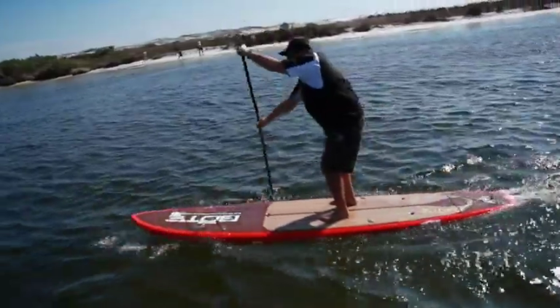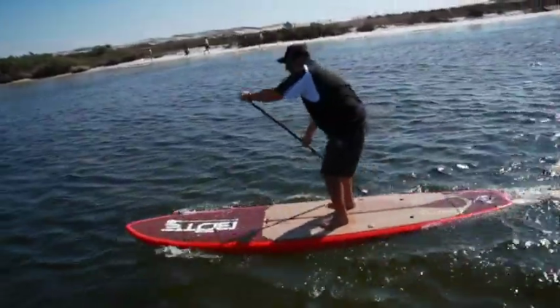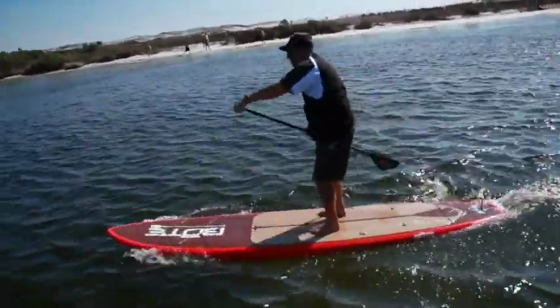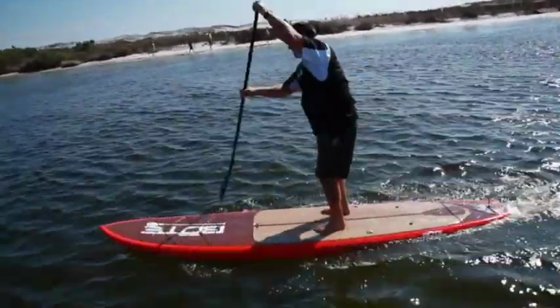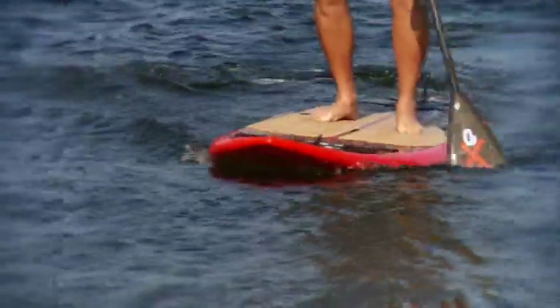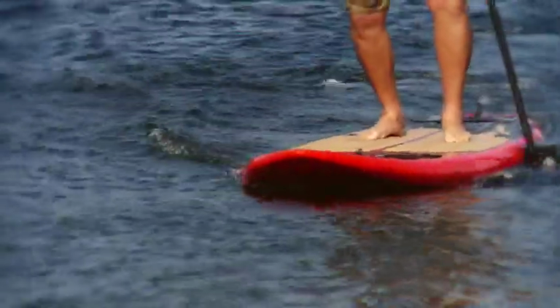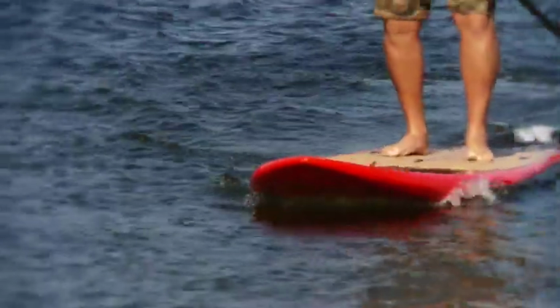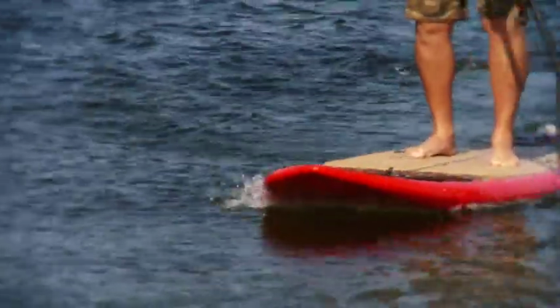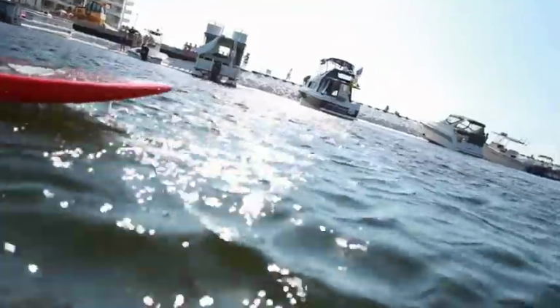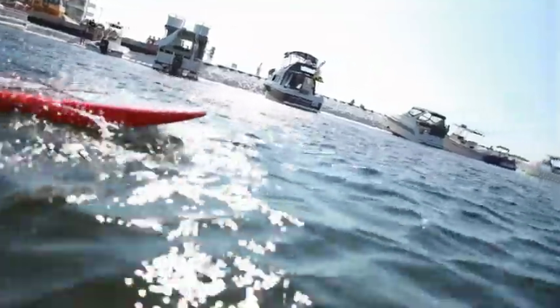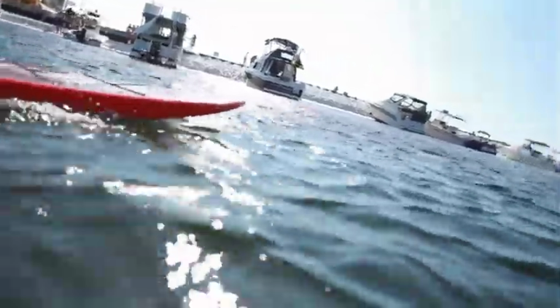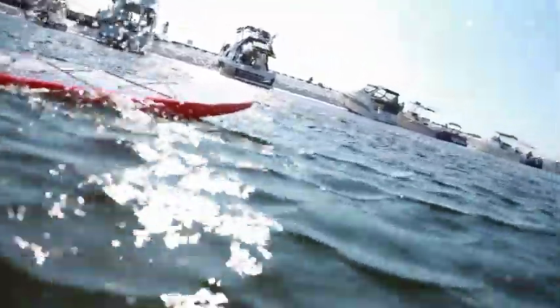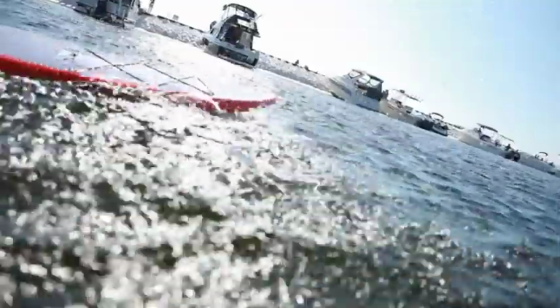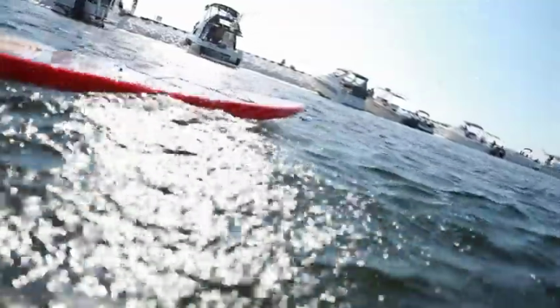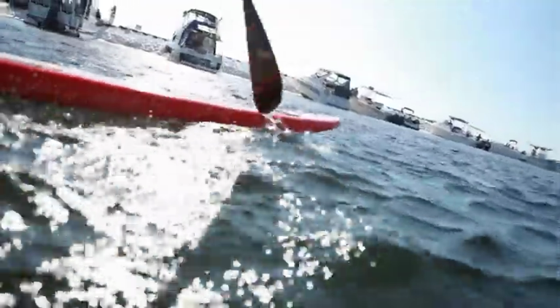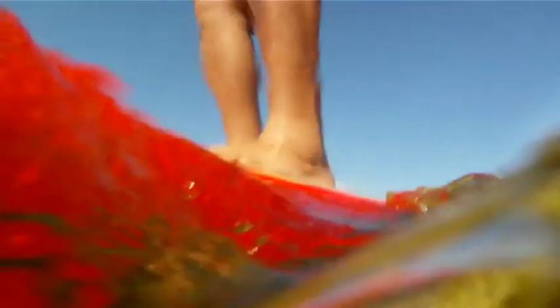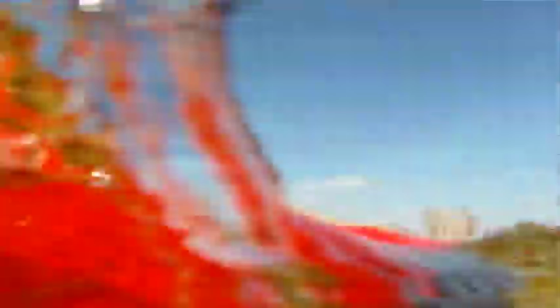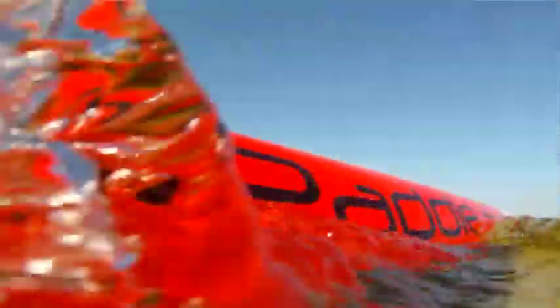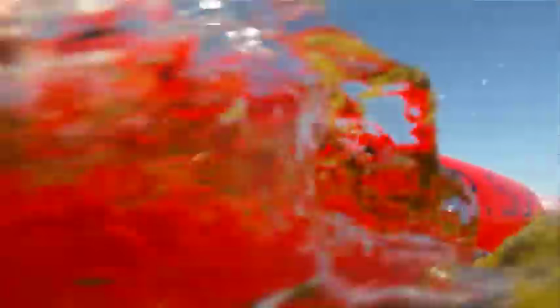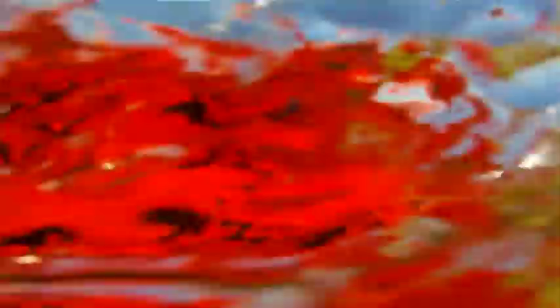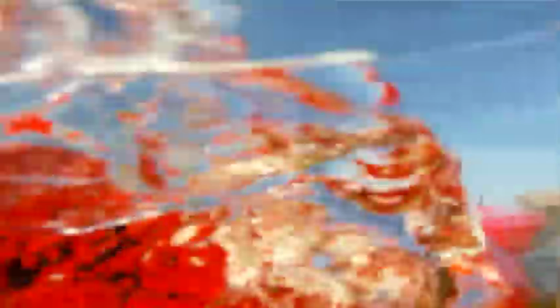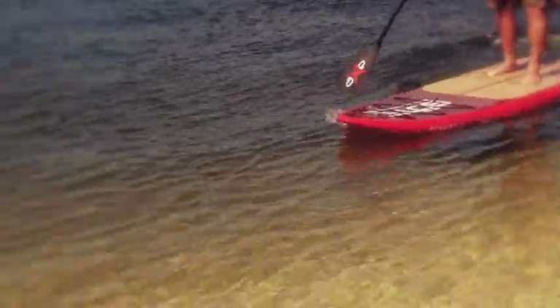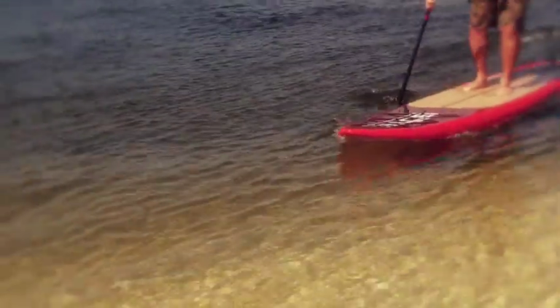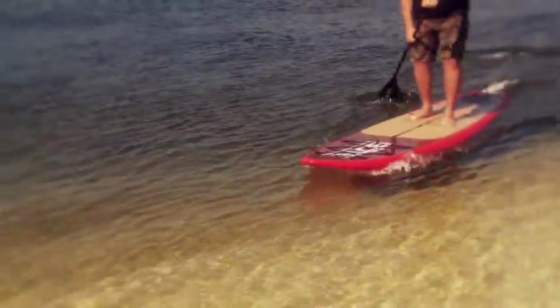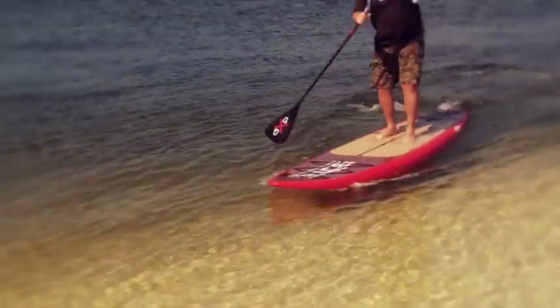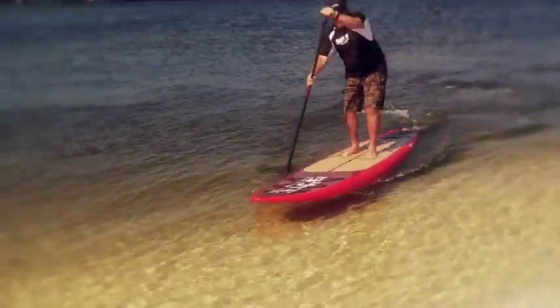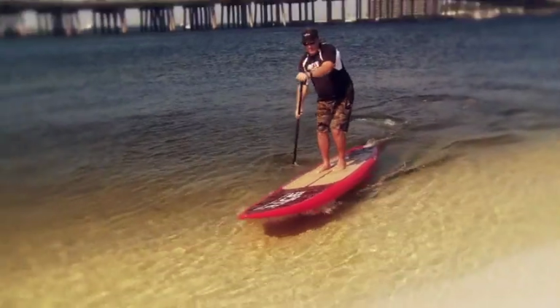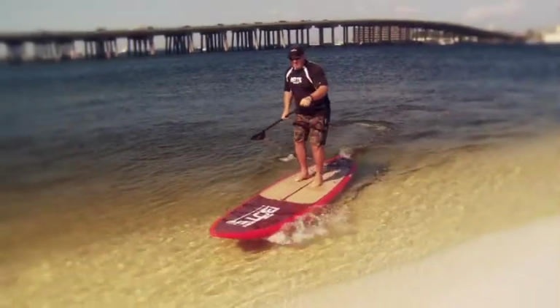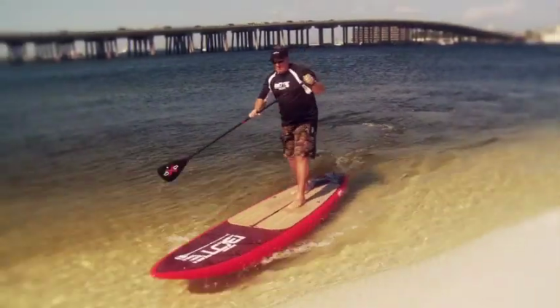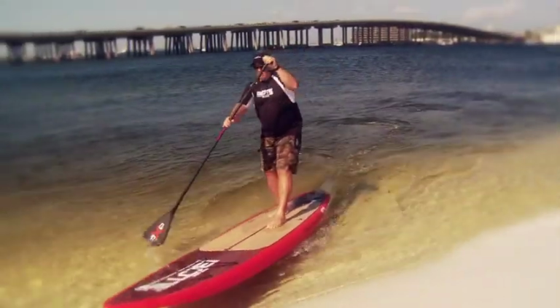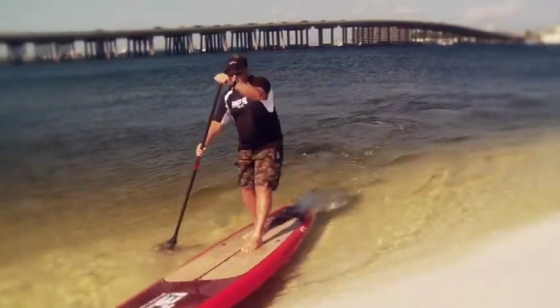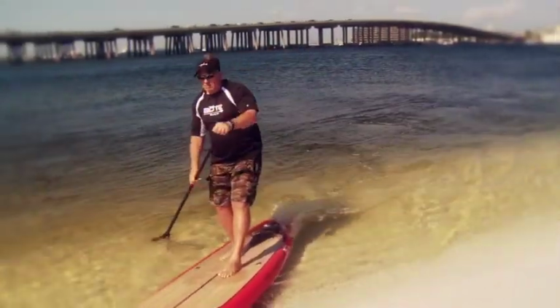The board also features a double-concave hull to increase speed and decrease hull slap, while being extremely efficient. The tapered nose and almost 5 inches of rocker reduce the amount of drag and noise created from the front of the board.